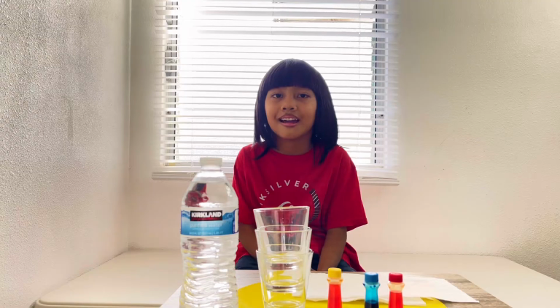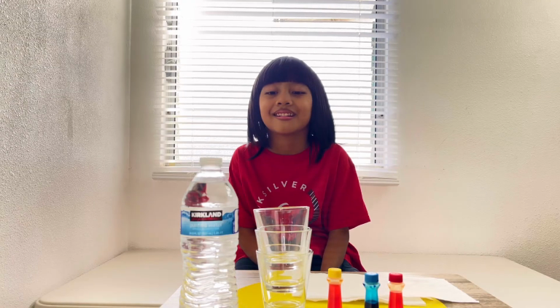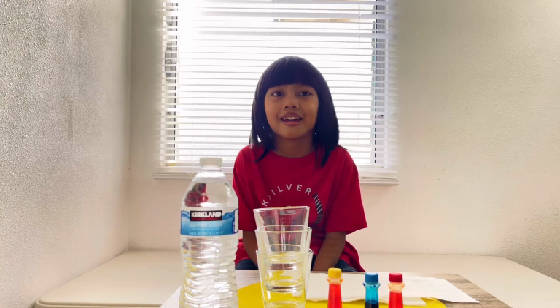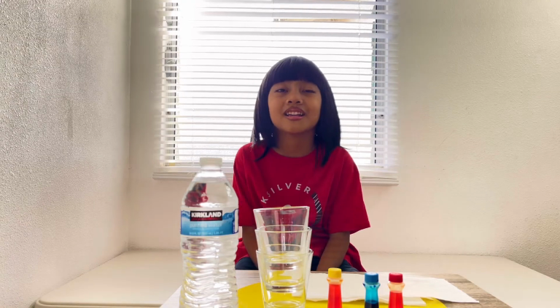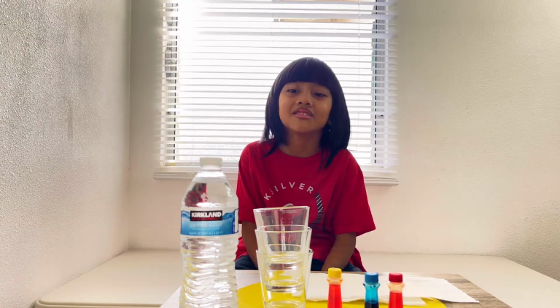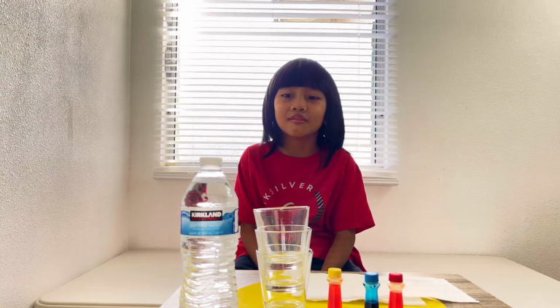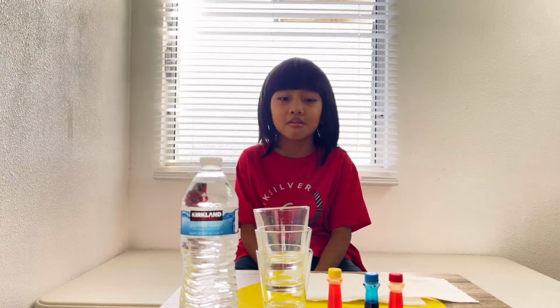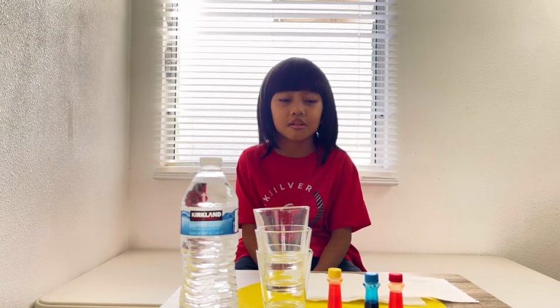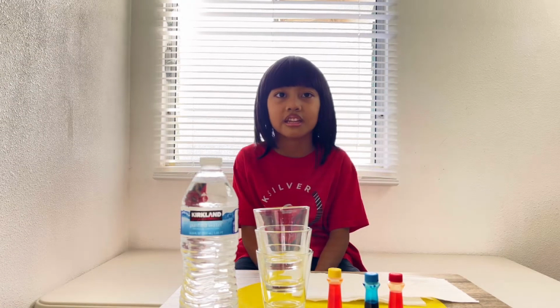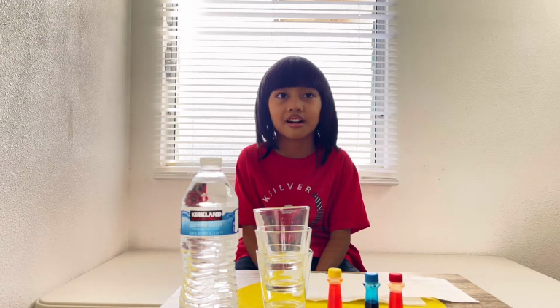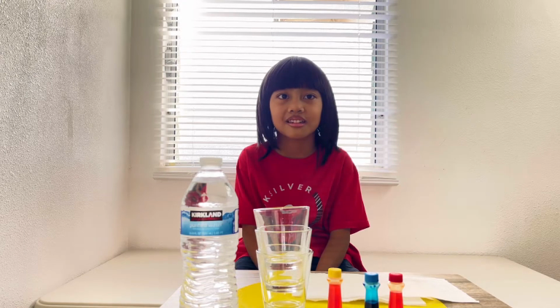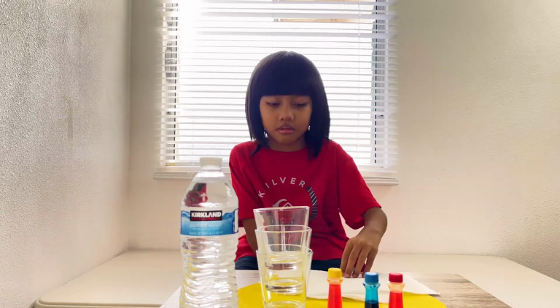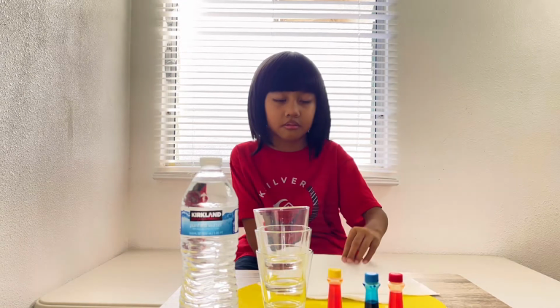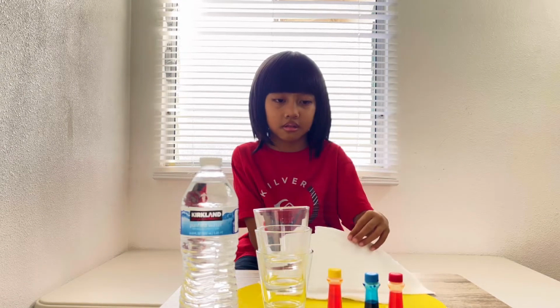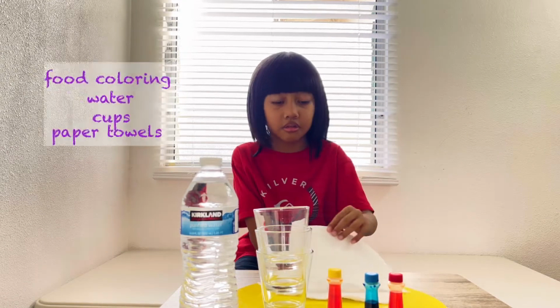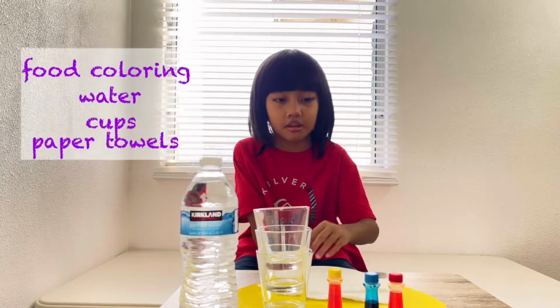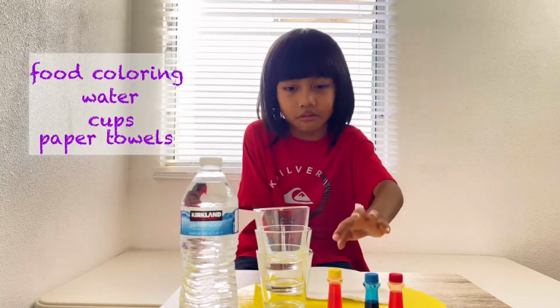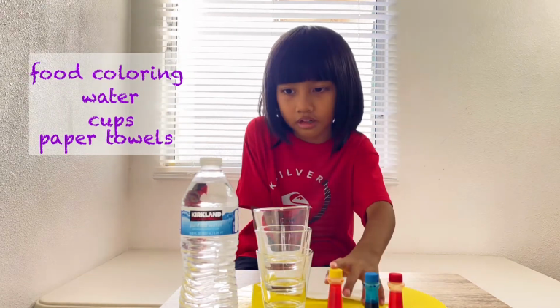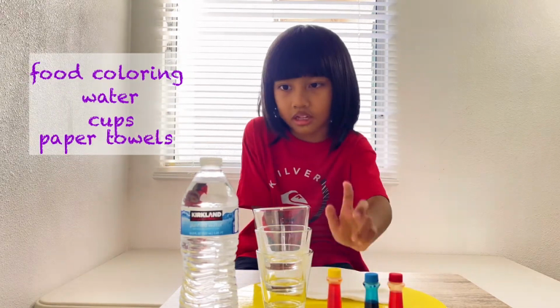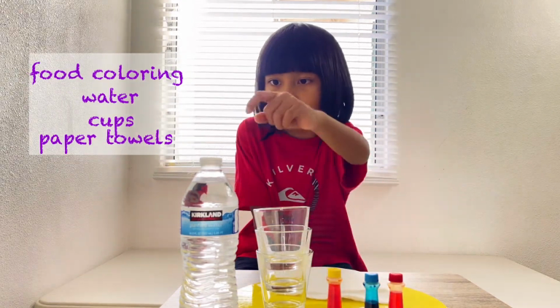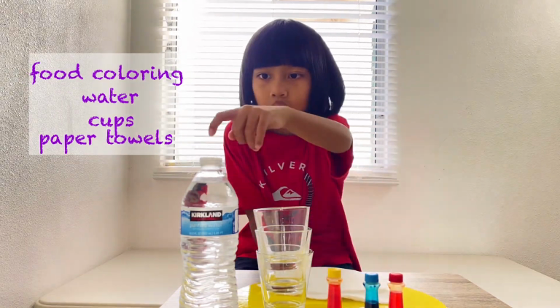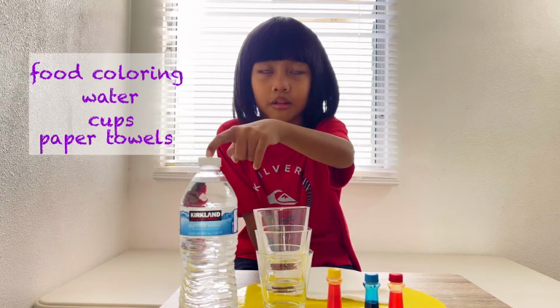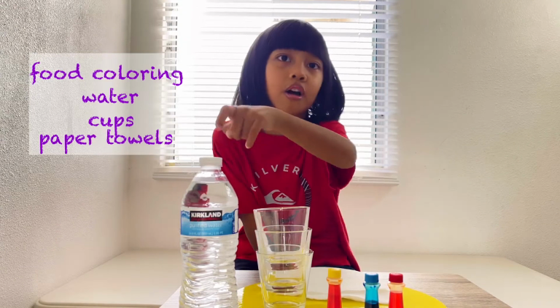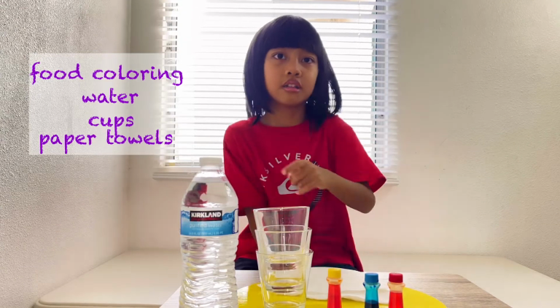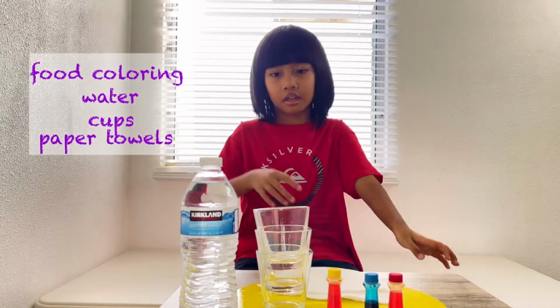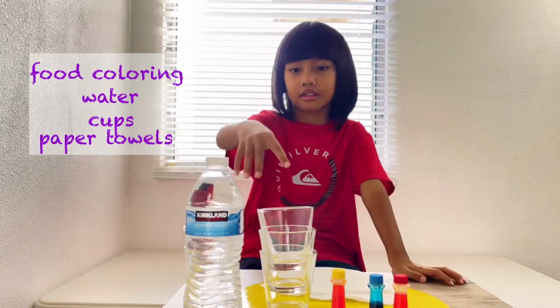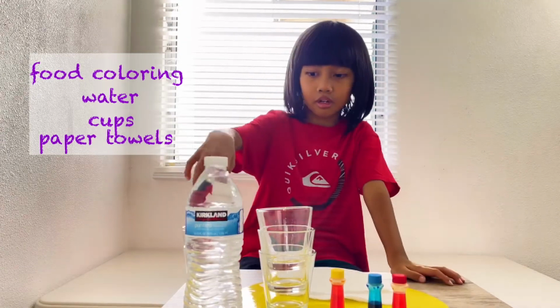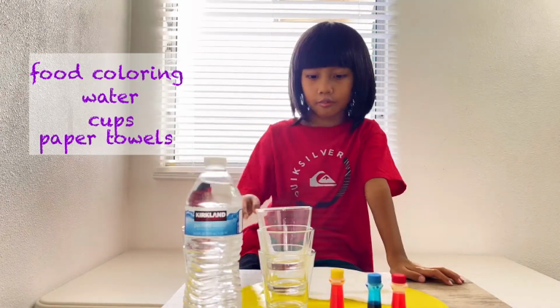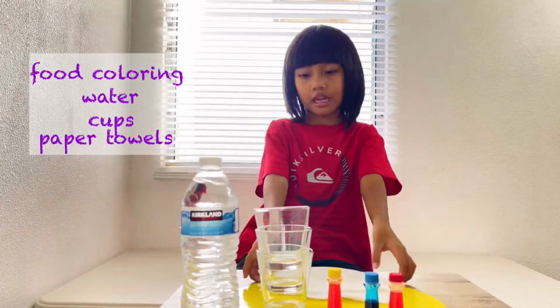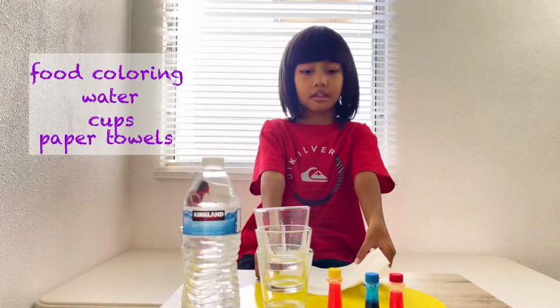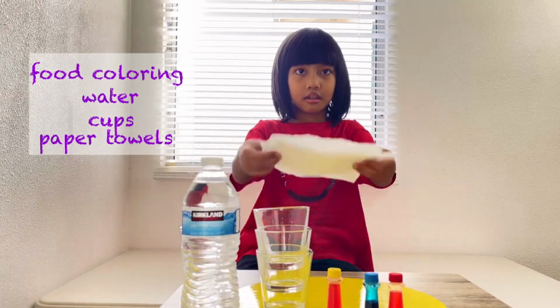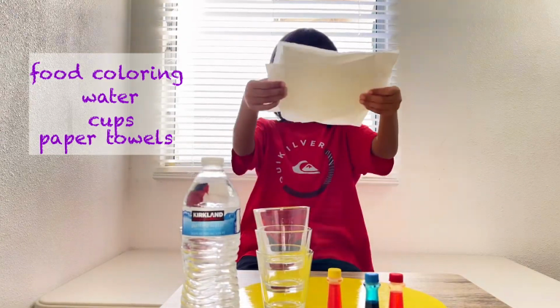Hi friends, today we are going to make walking water. So you need food coloring, a bottle of water, soap cups, and towels.